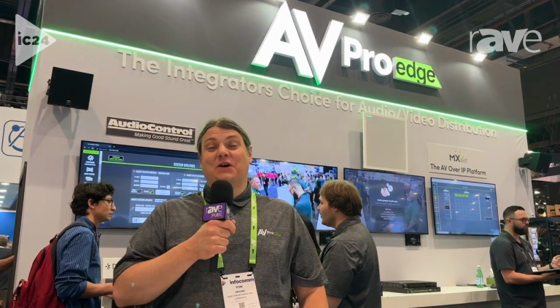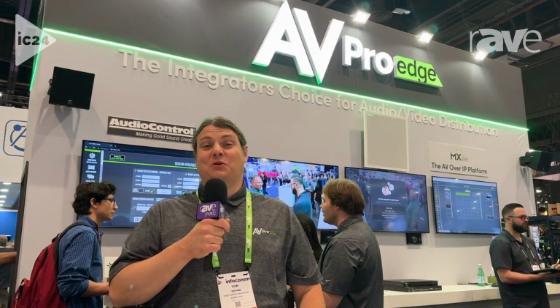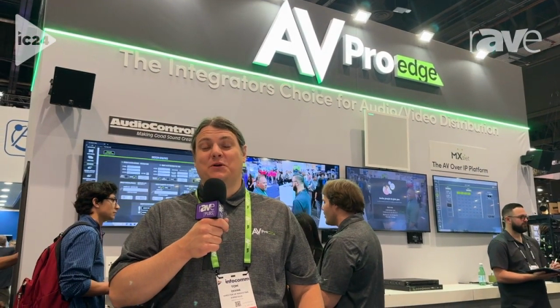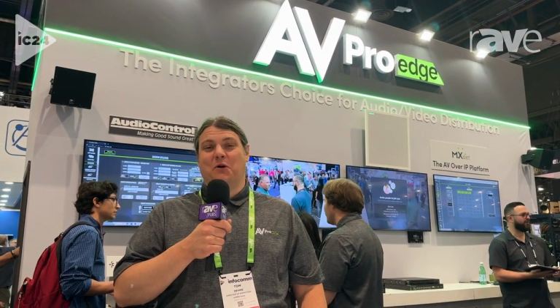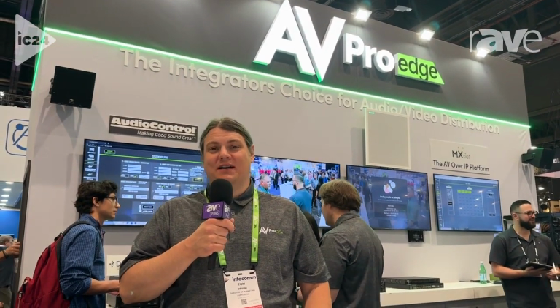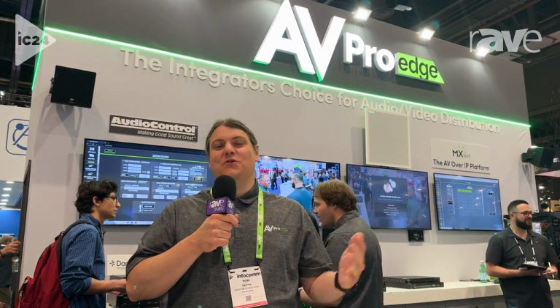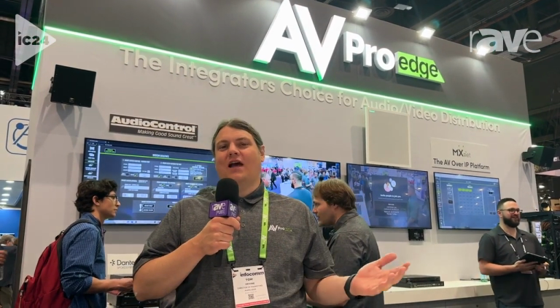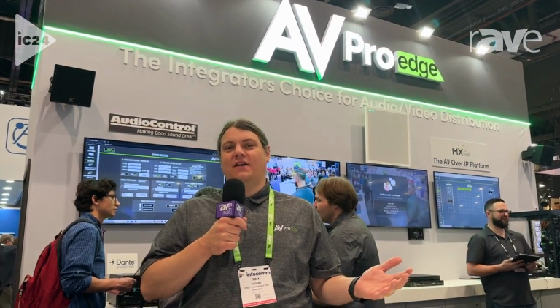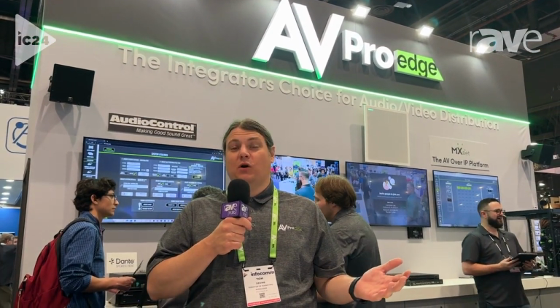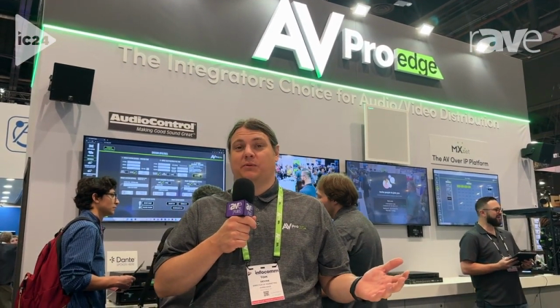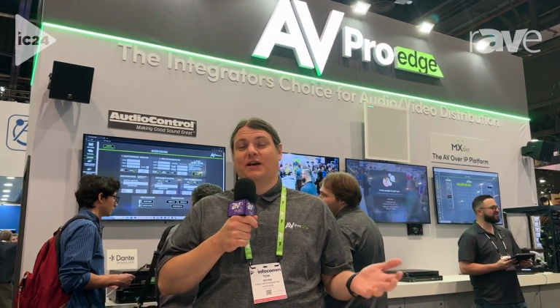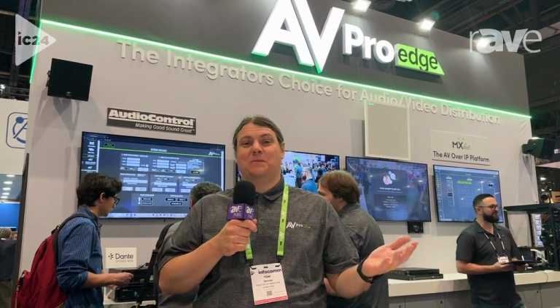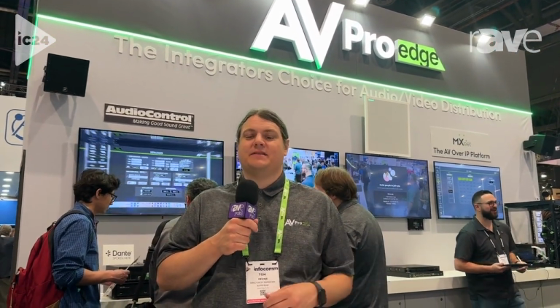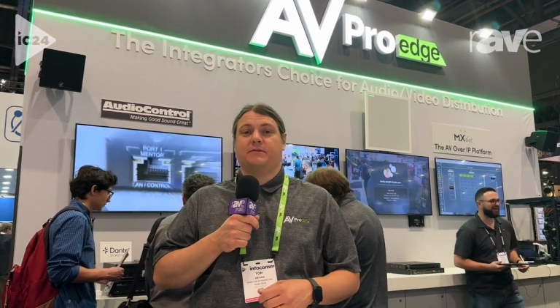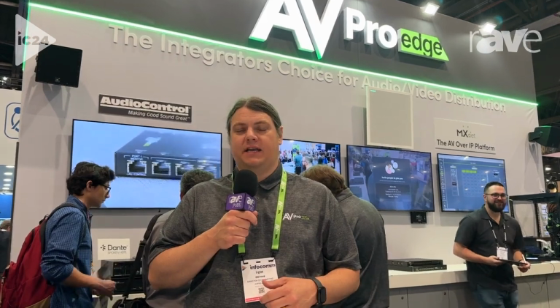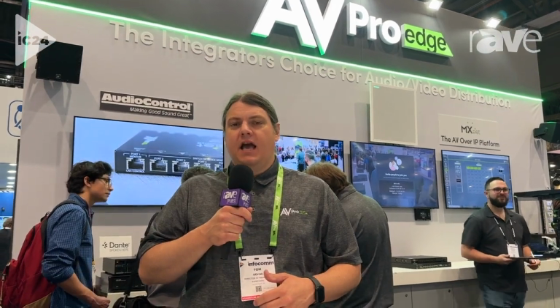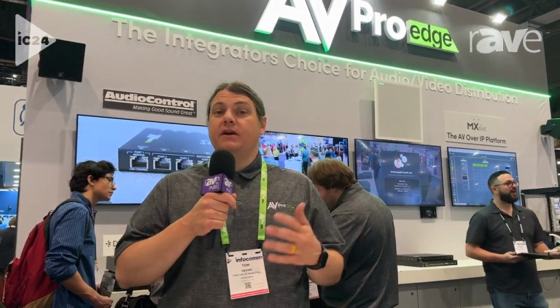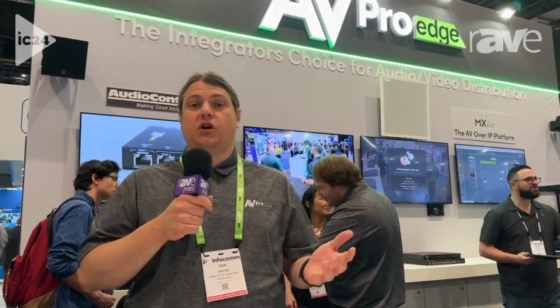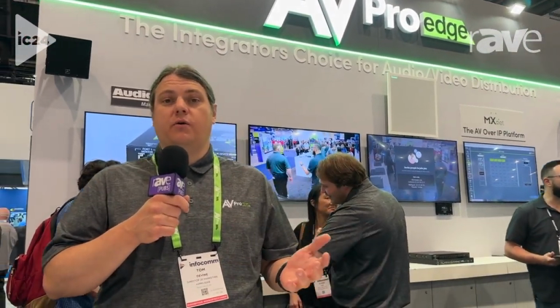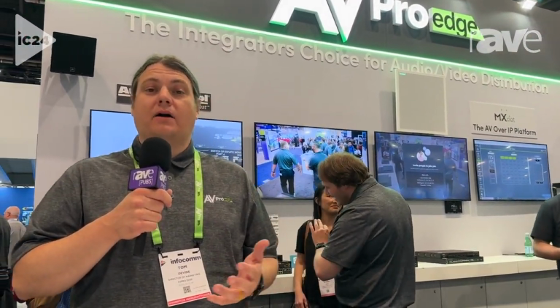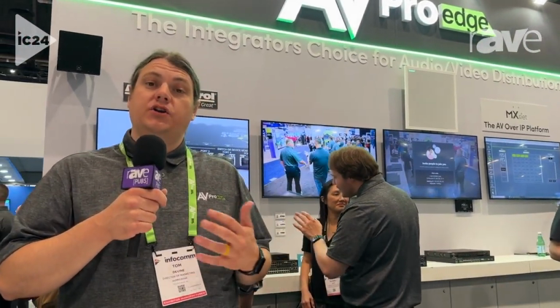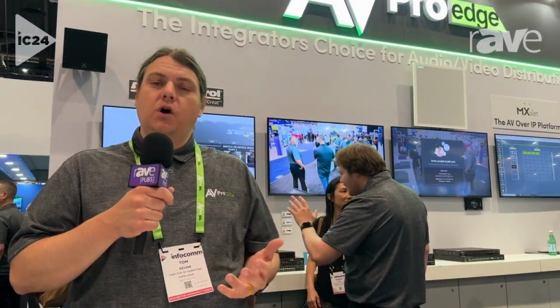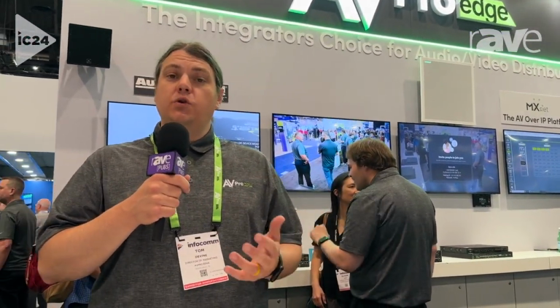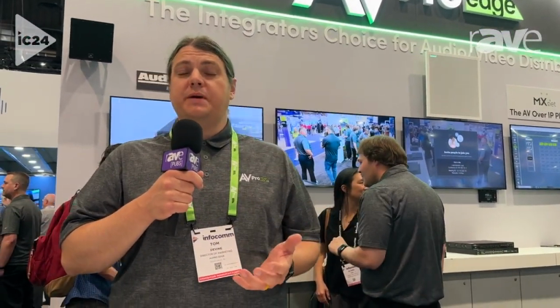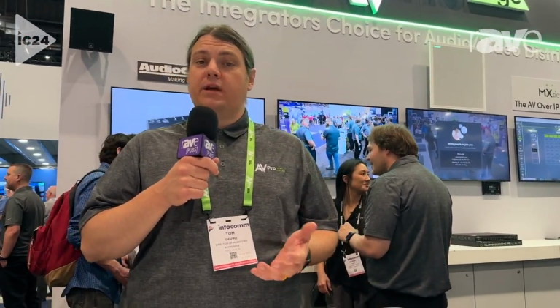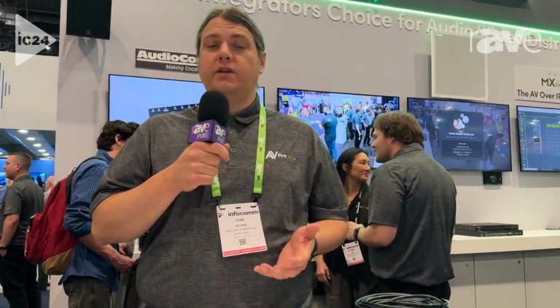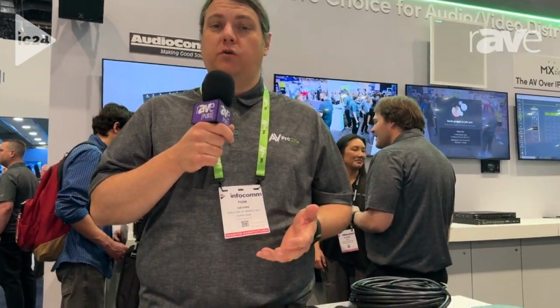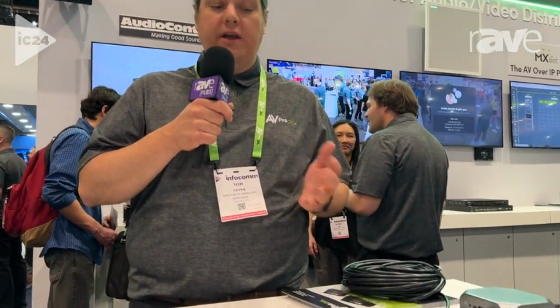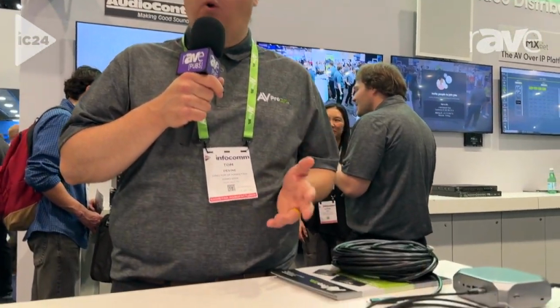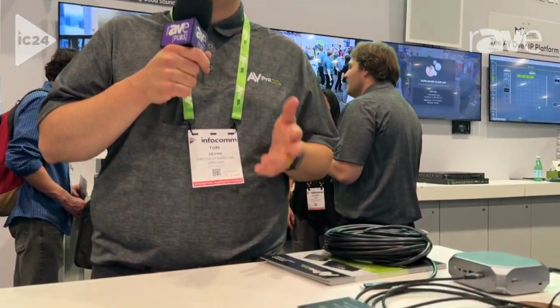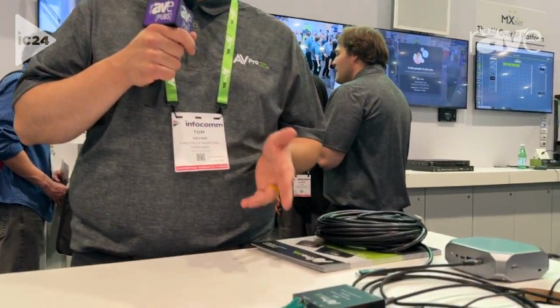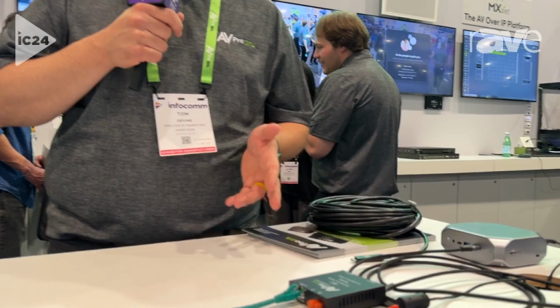Infocom 2024 — you are at the AVProEdge booth. Hello, my name is Tom Devine, and I'm here to show you our new USB 3.2 point-to-point extension system.